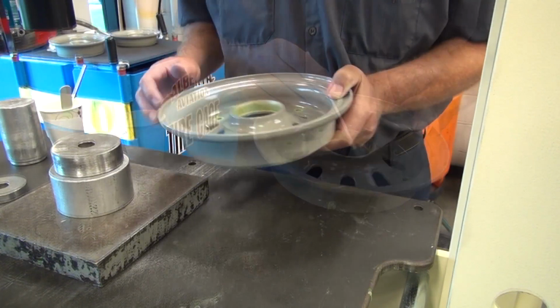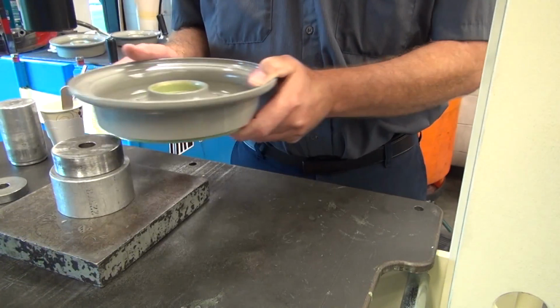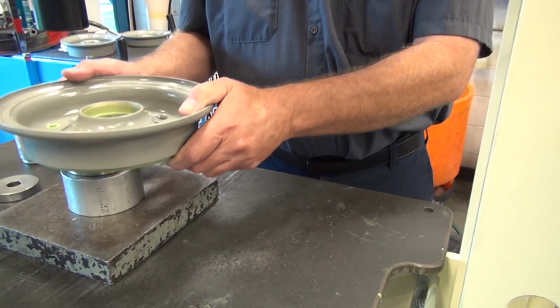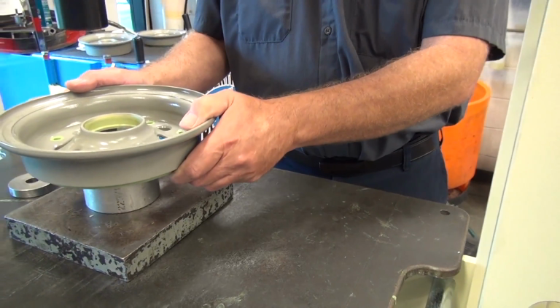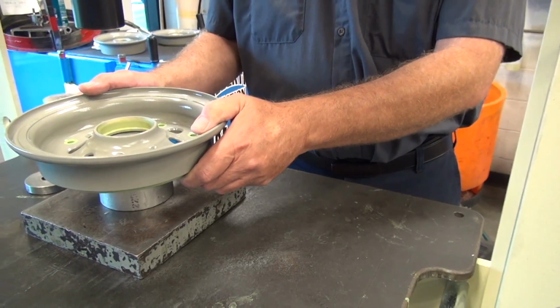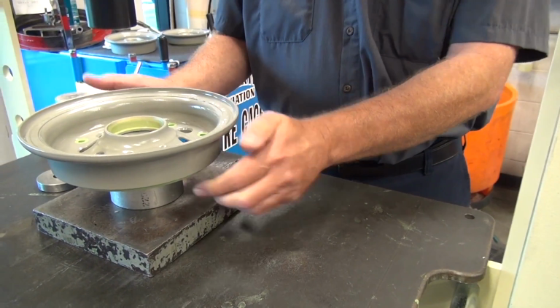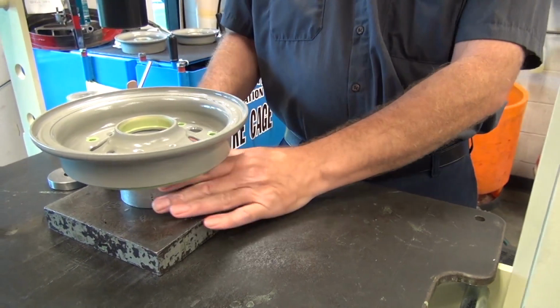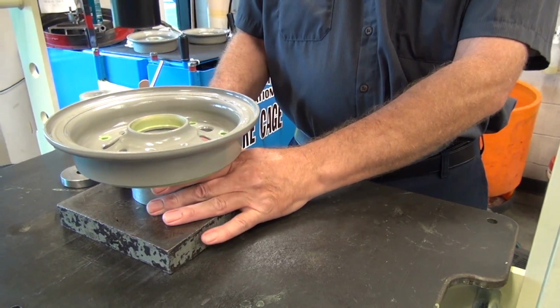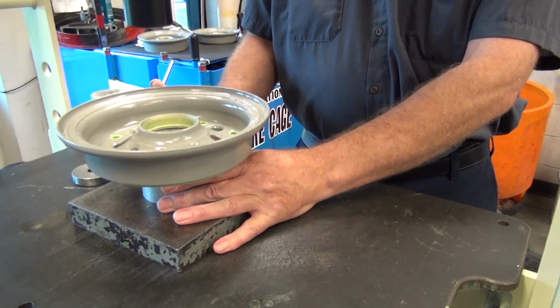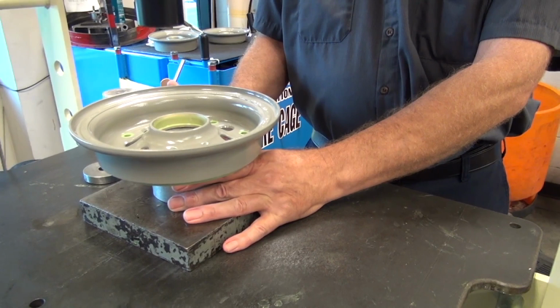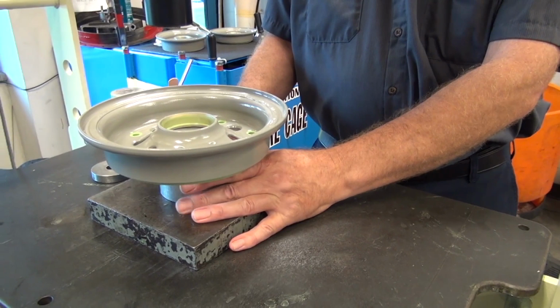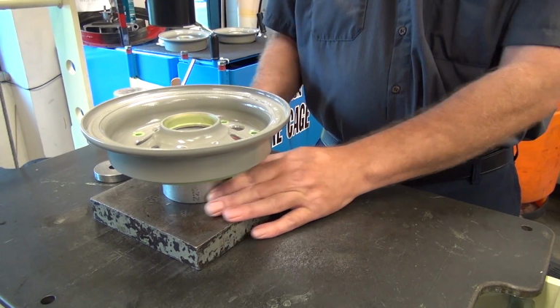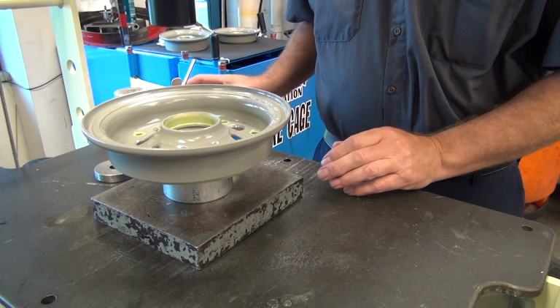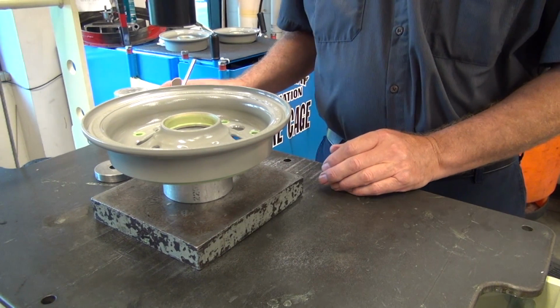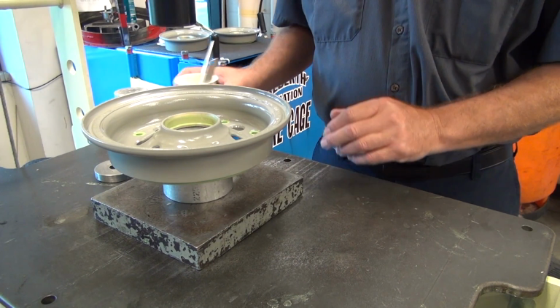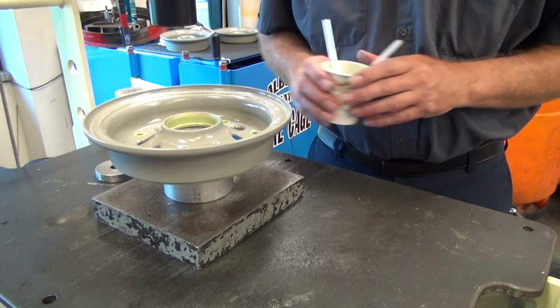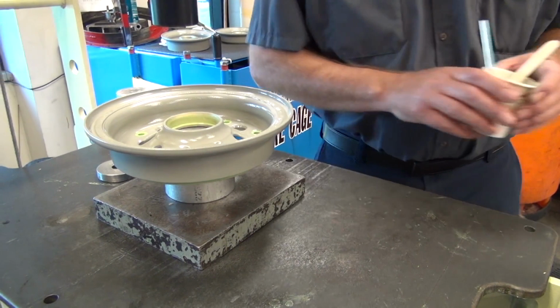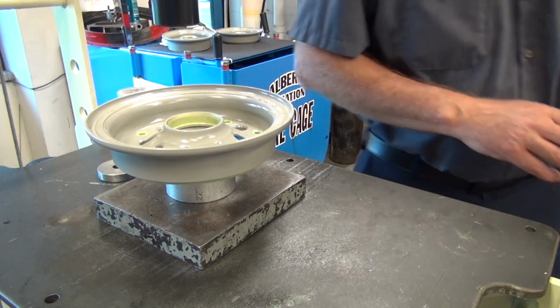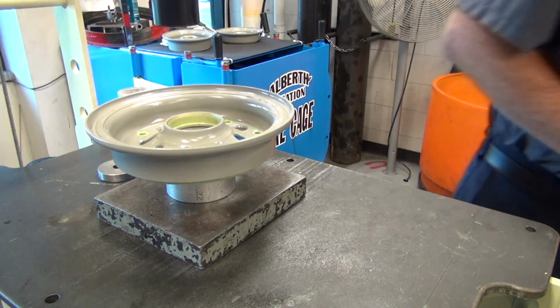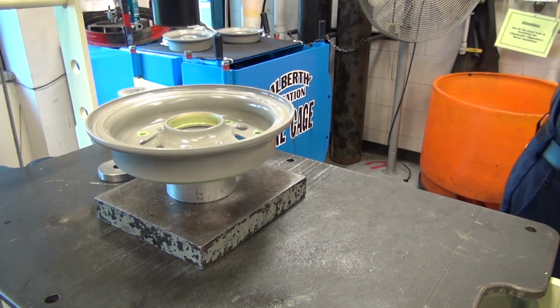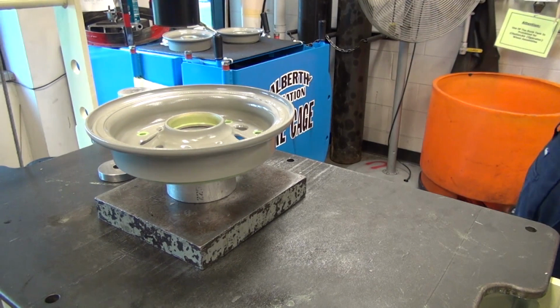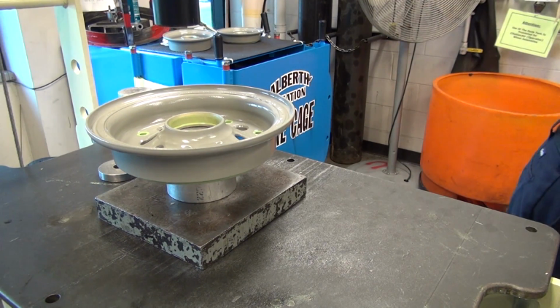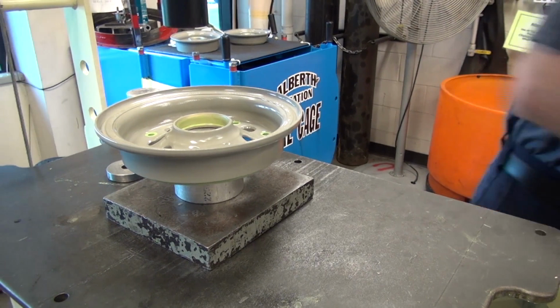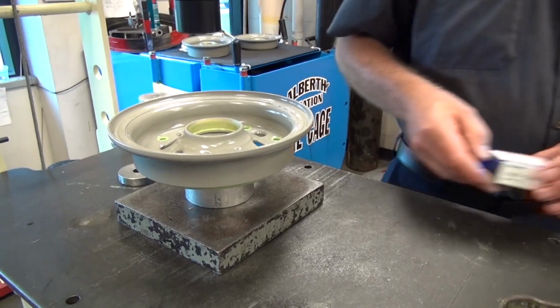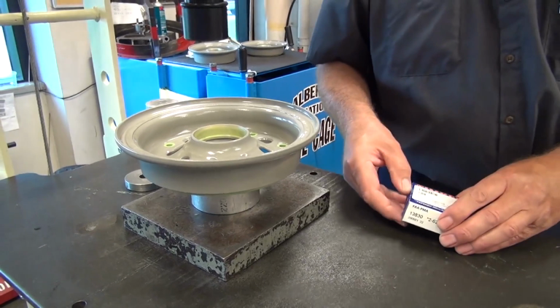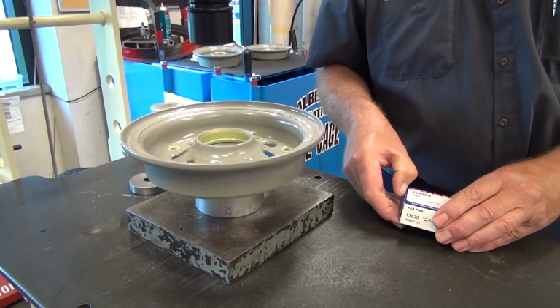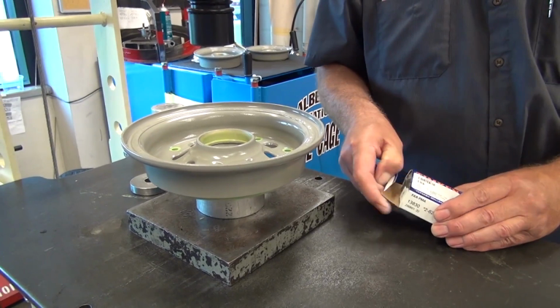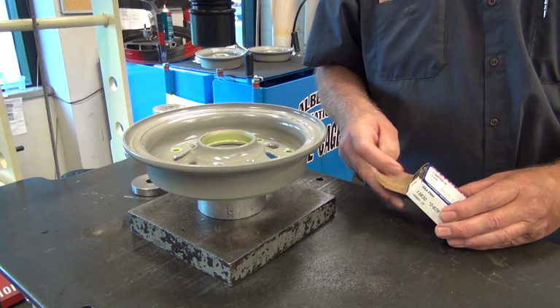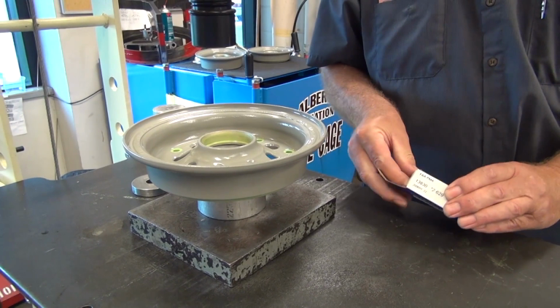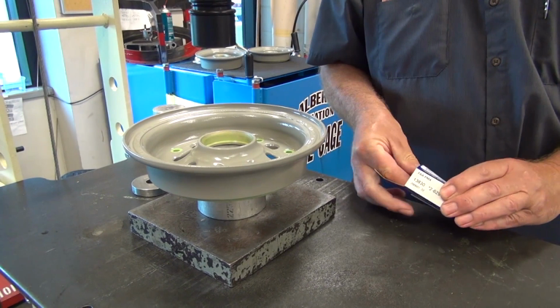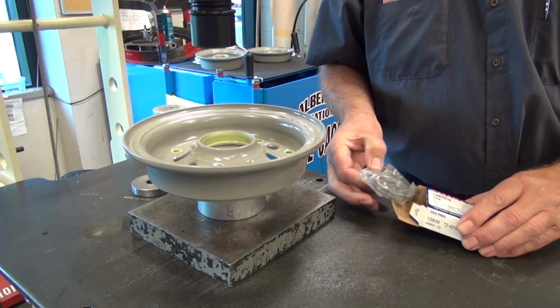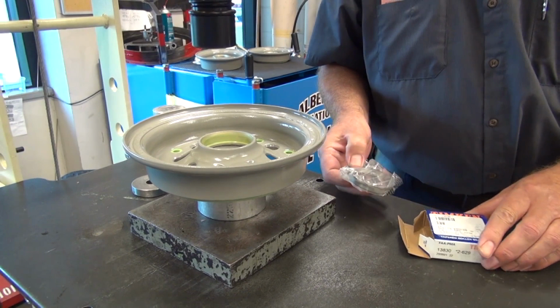Put the wheel half on the hub support tools on the table press. Make sure the wheel half is on the hub support tools during the bearing cup installation procedure. This will prevent damage to the wheel half.